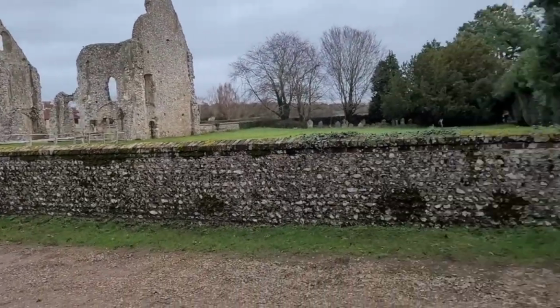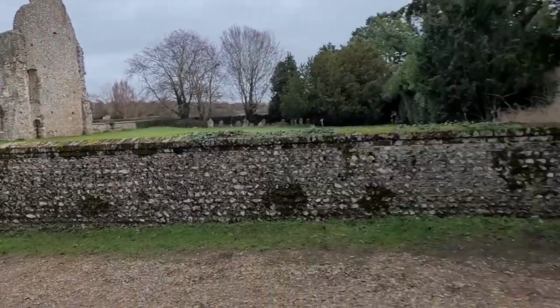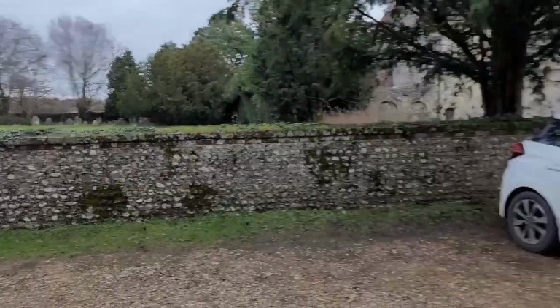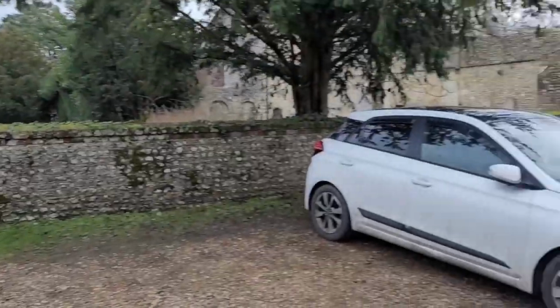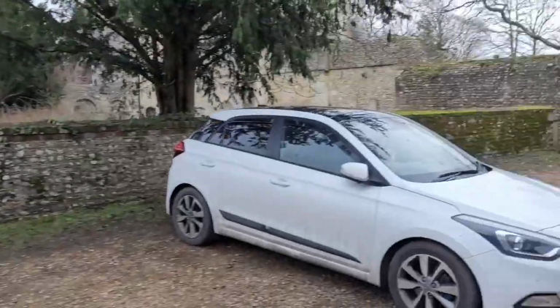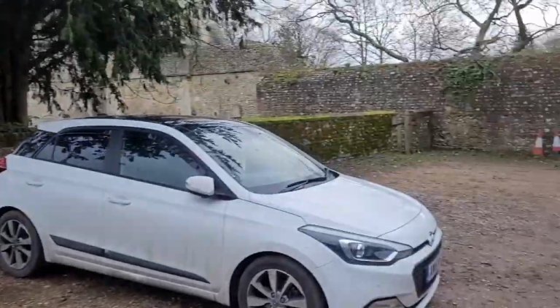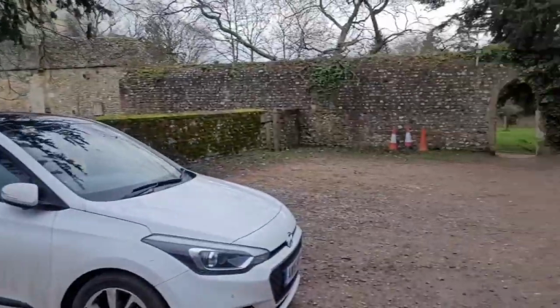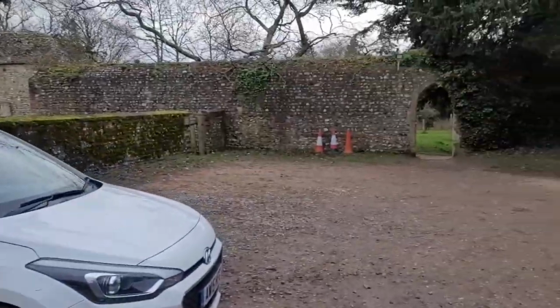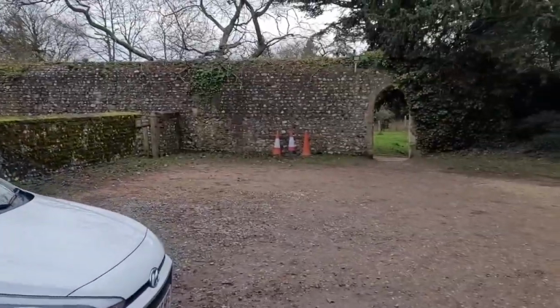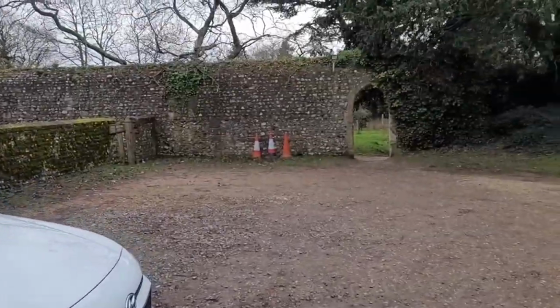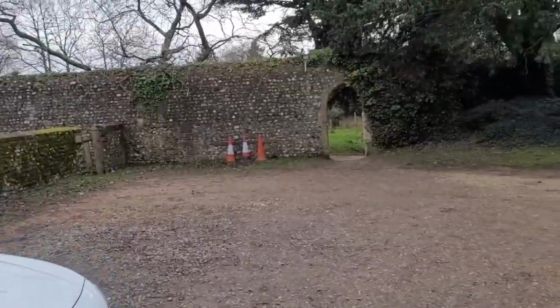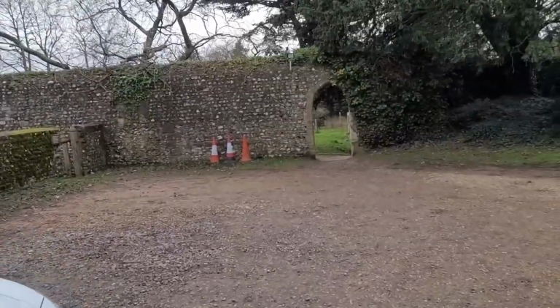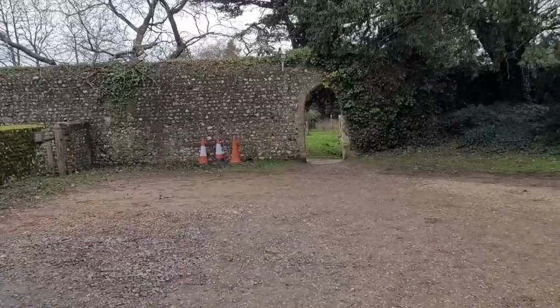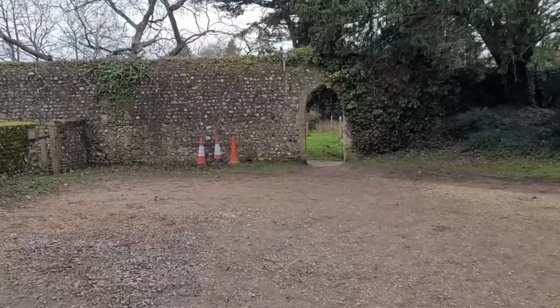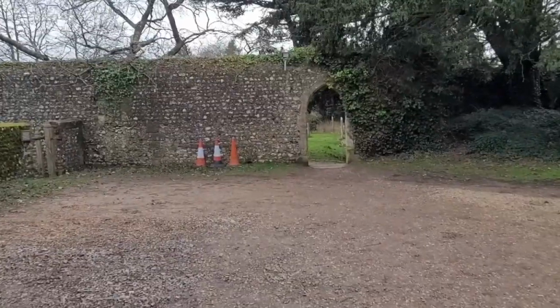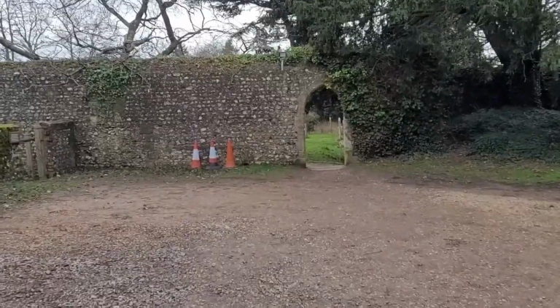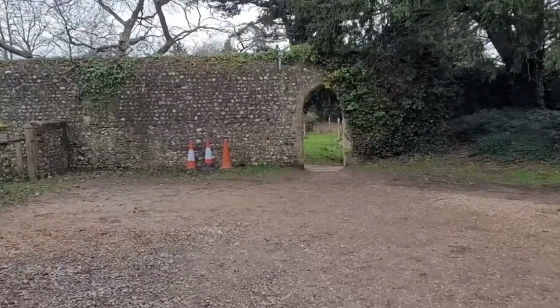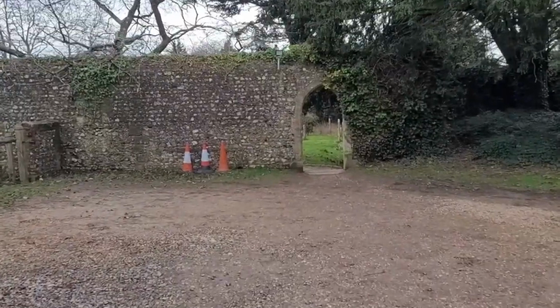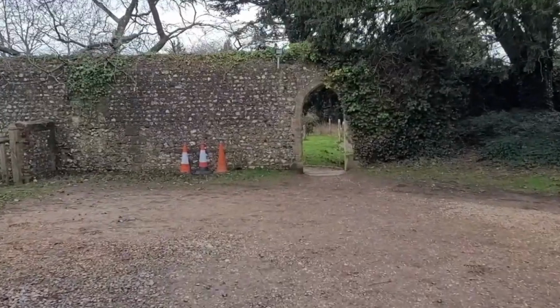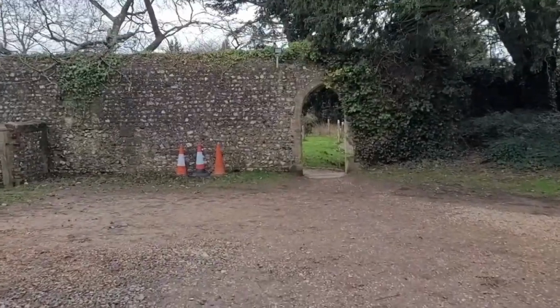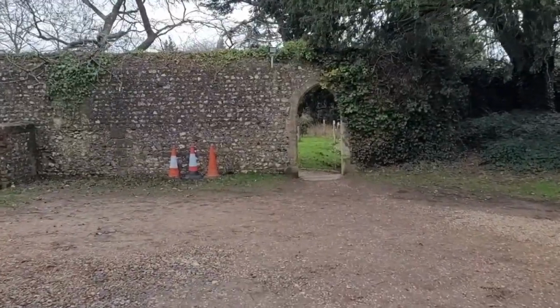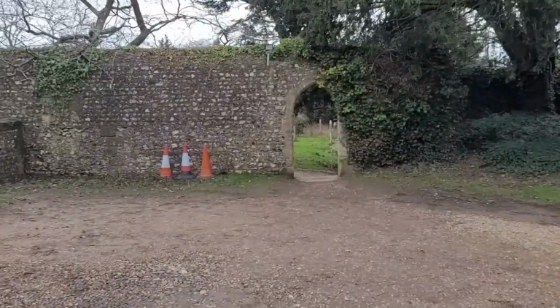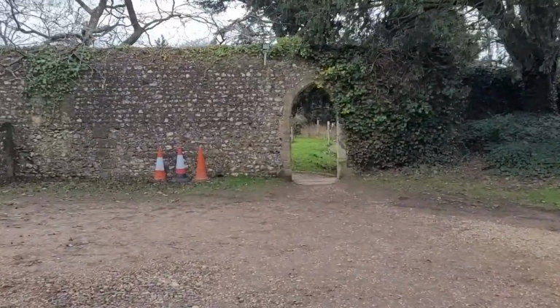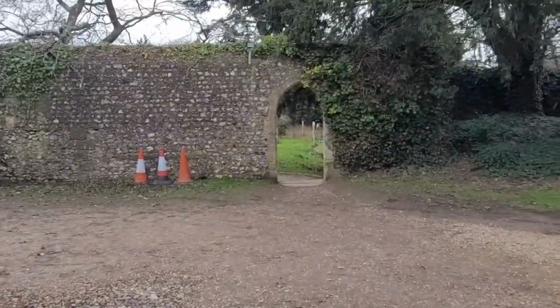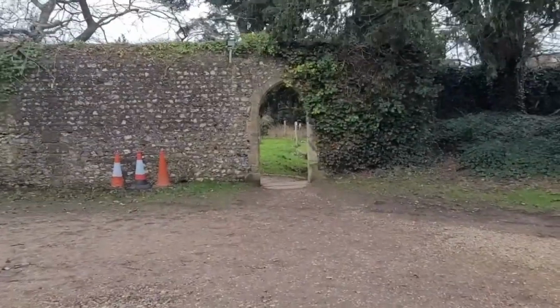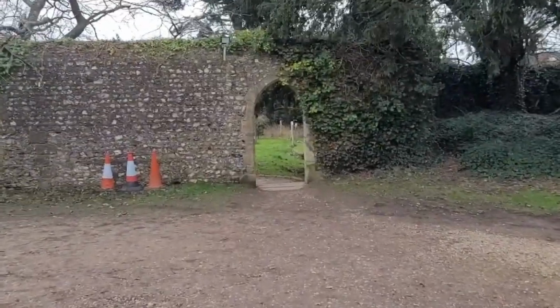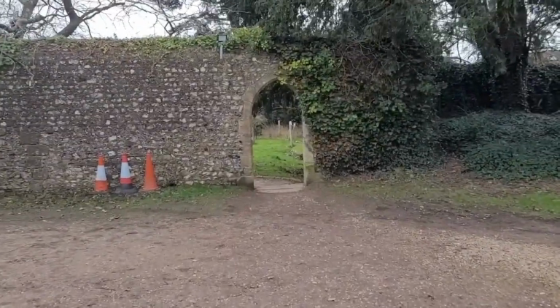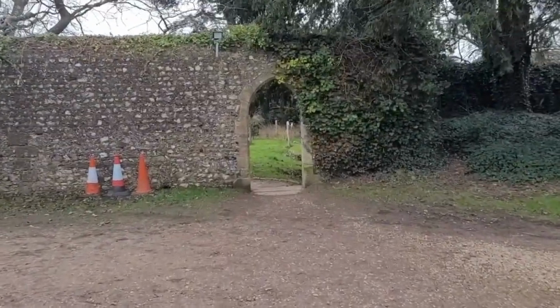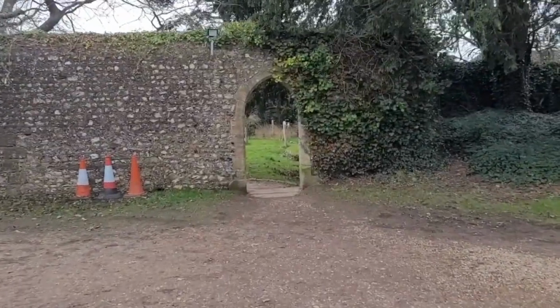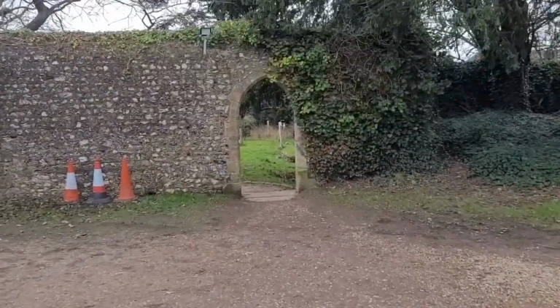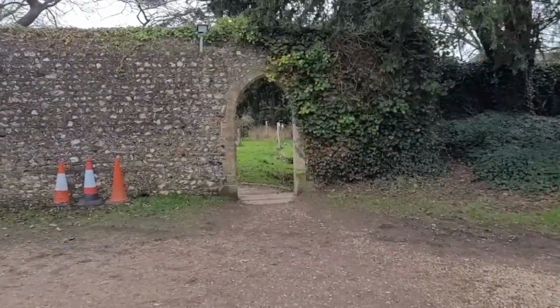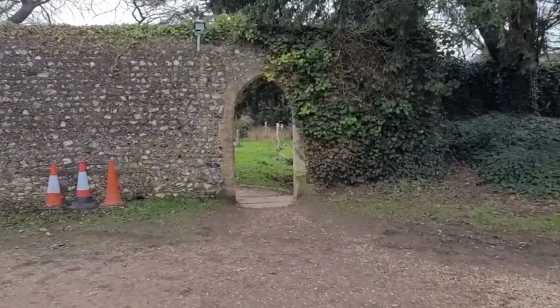We're going to start by going through the little archway into the church graveyard and then we'll join the set path.